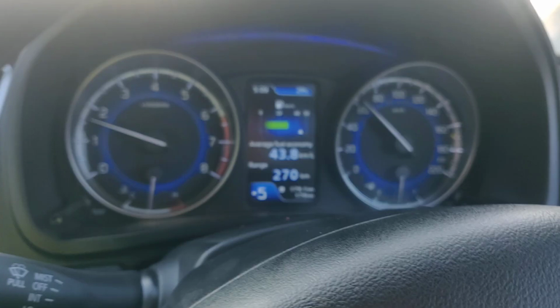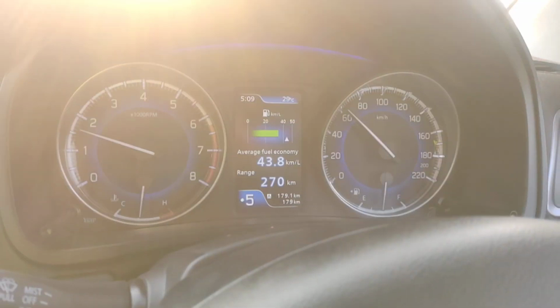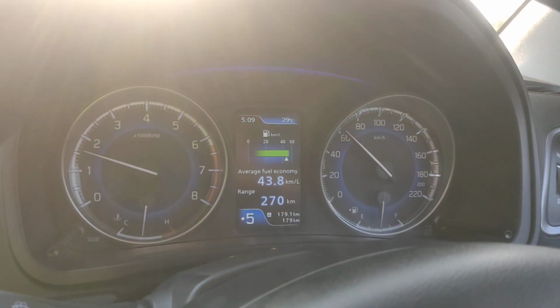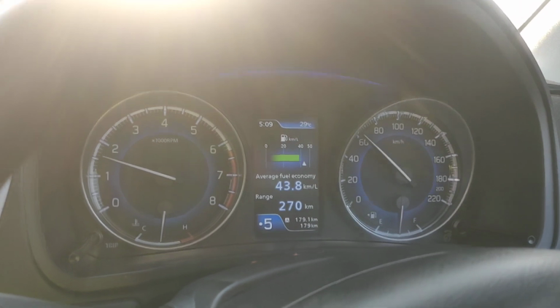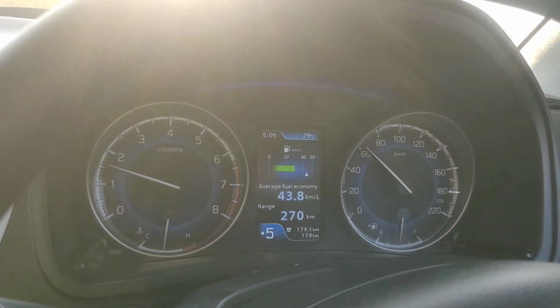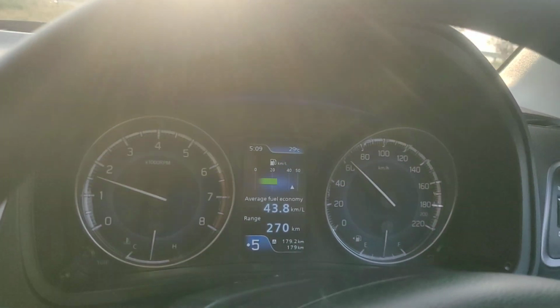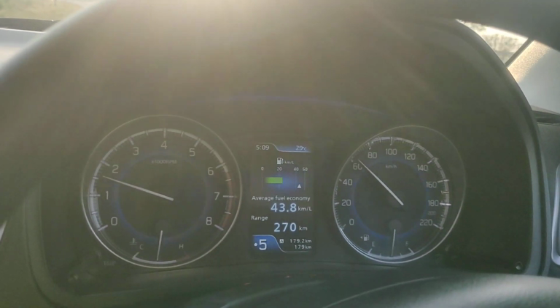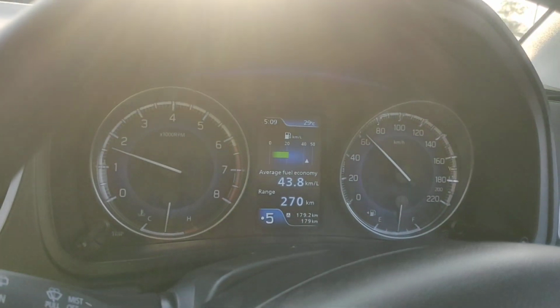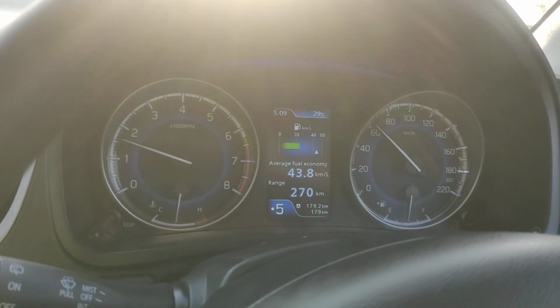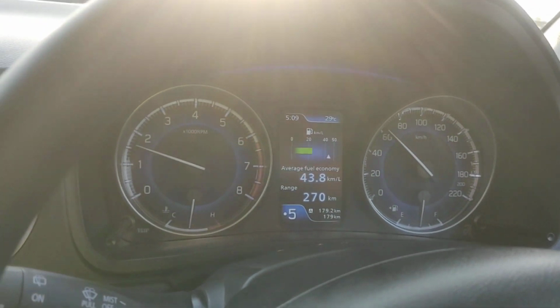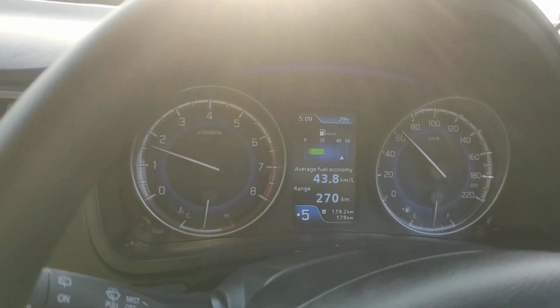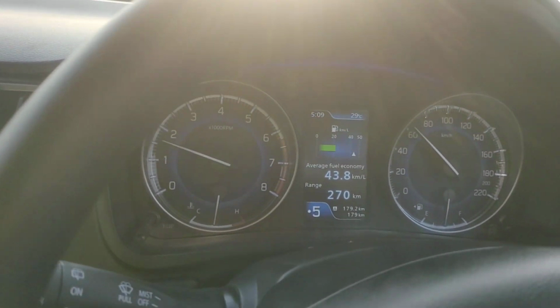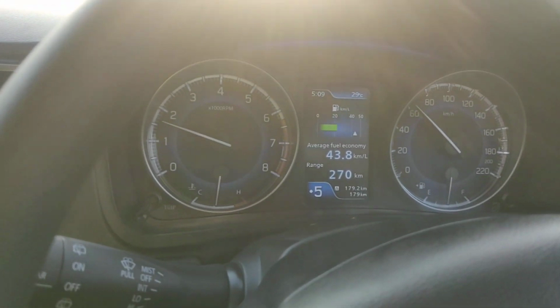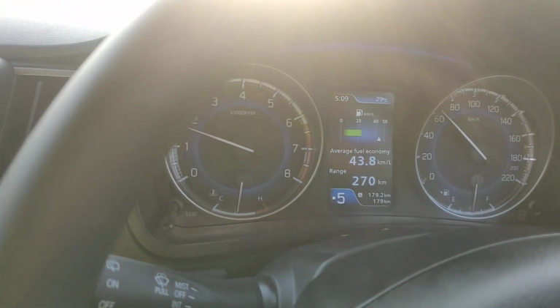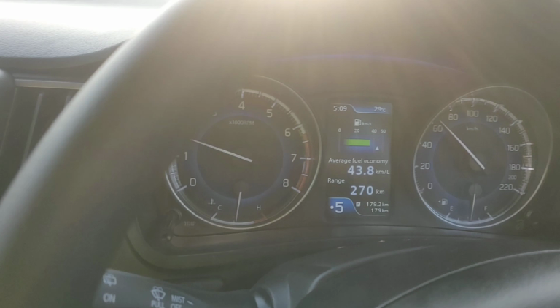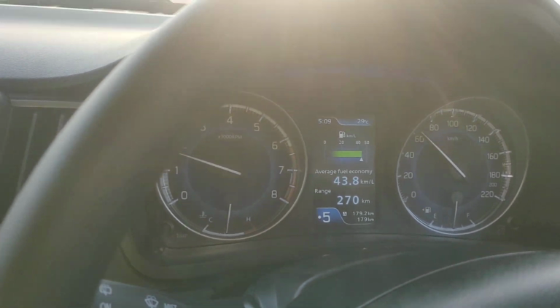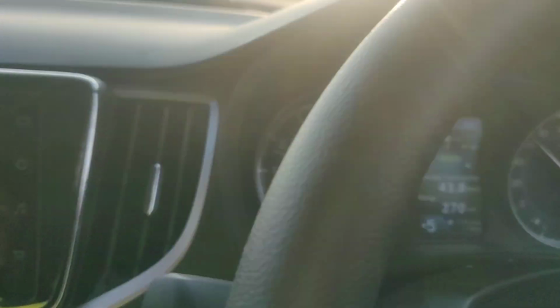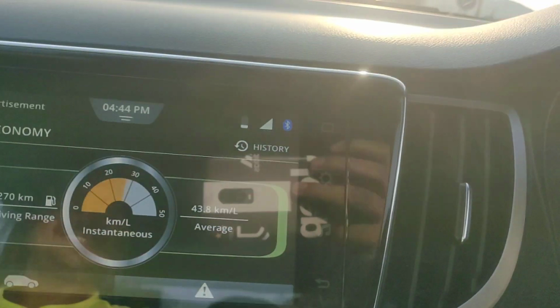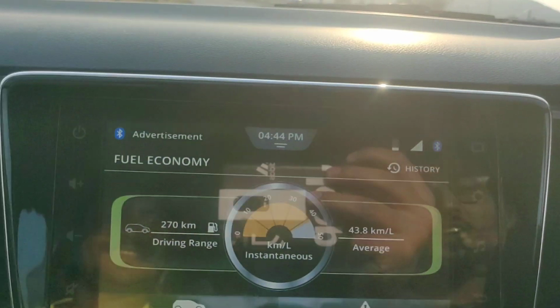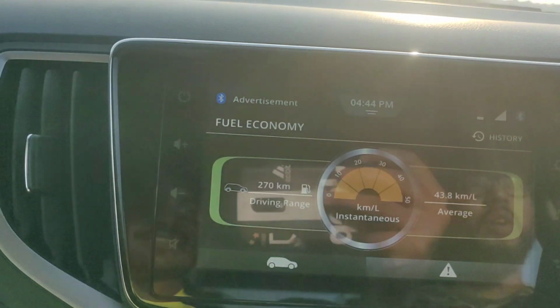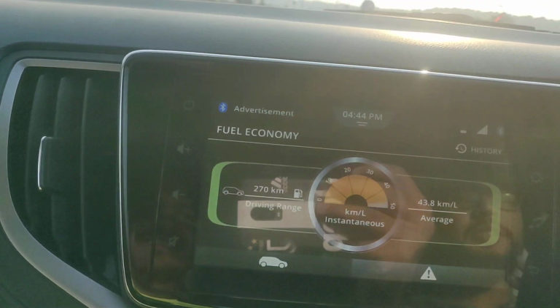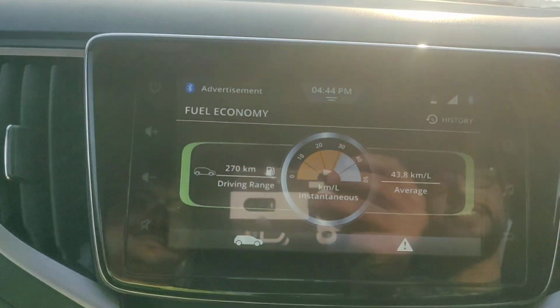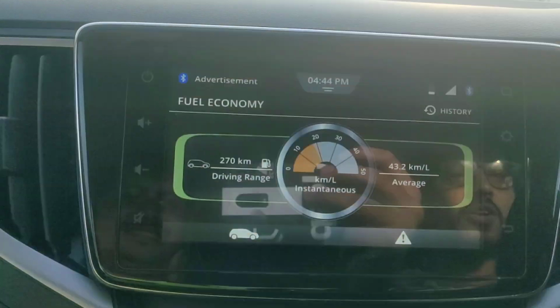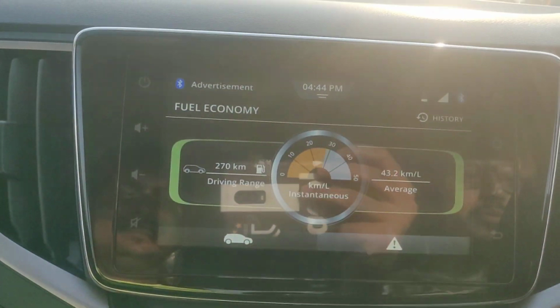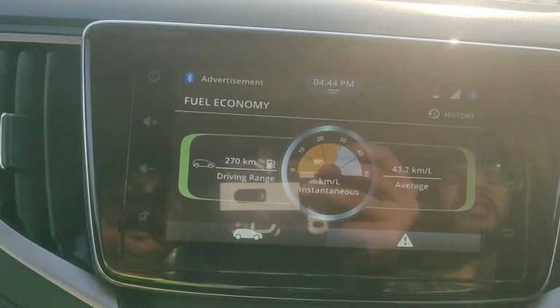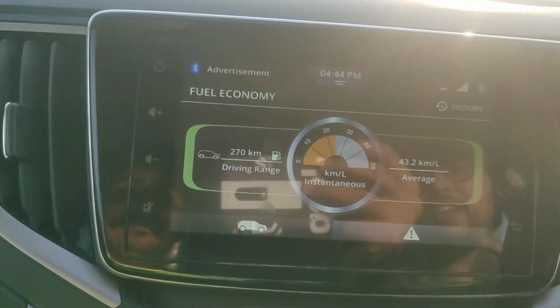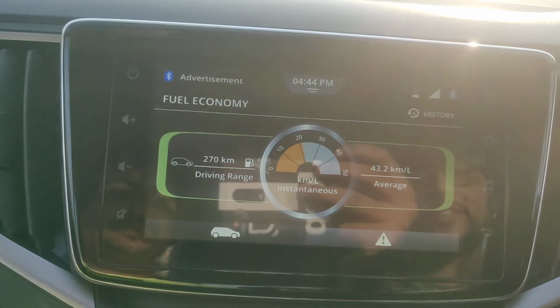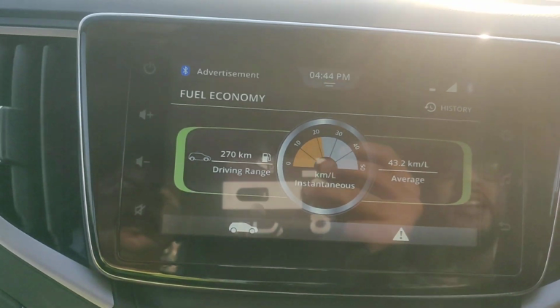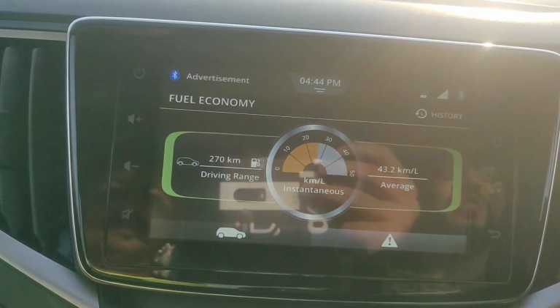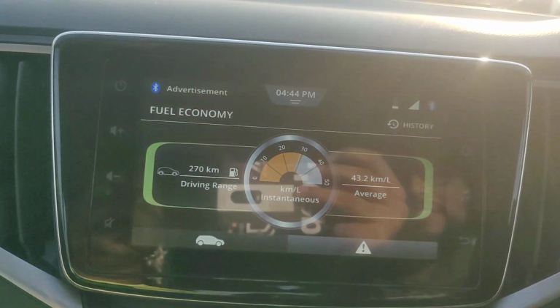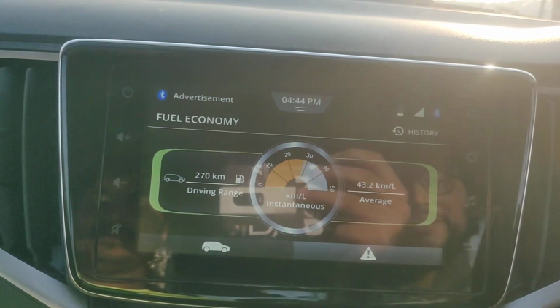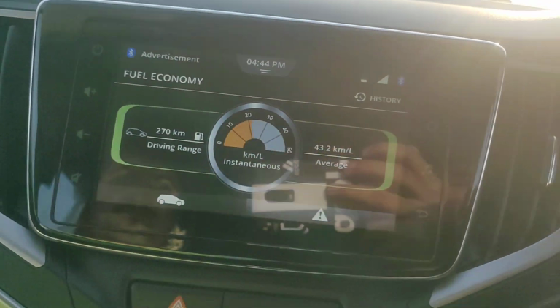In the start of the car there is a lot of mileage and you can get a little bit of mileage, but you can see currently 40 plus kmpl. We are almost running from 70 km and the mileage is still holding.